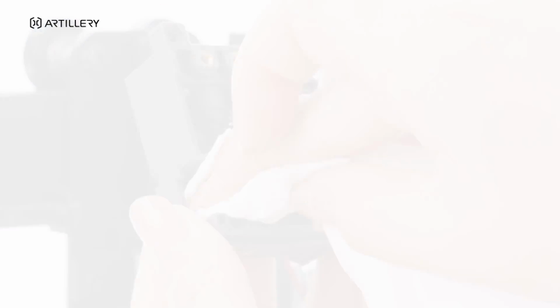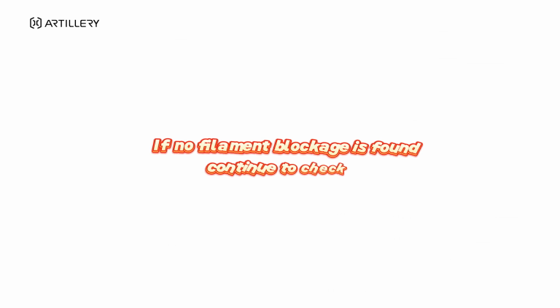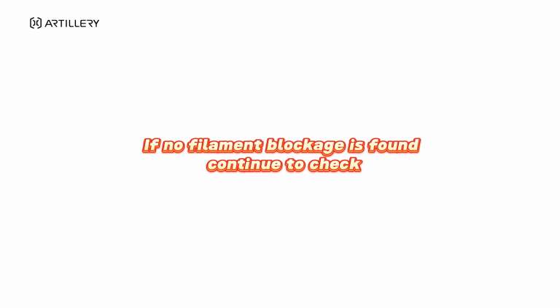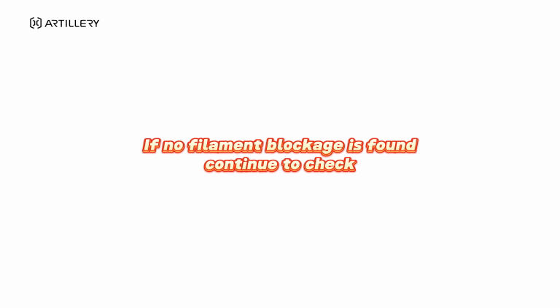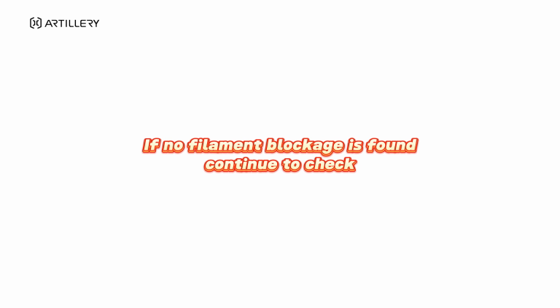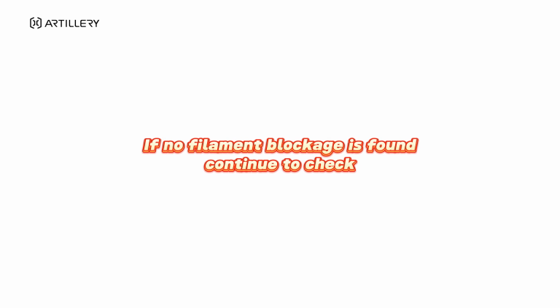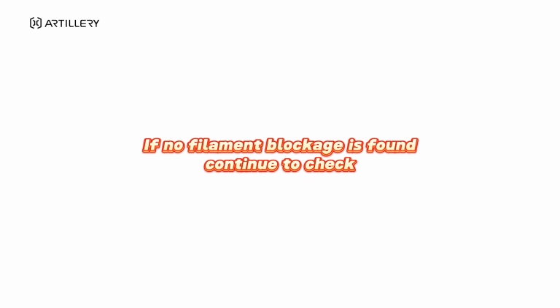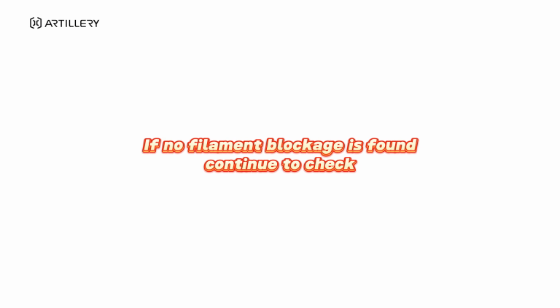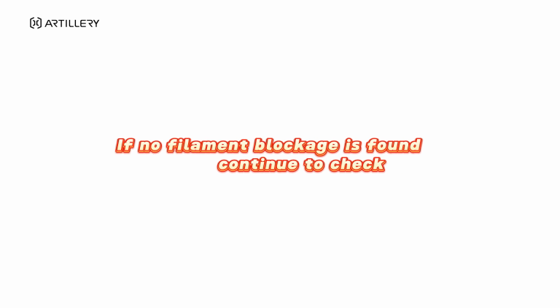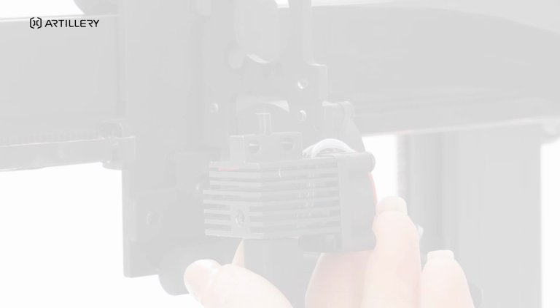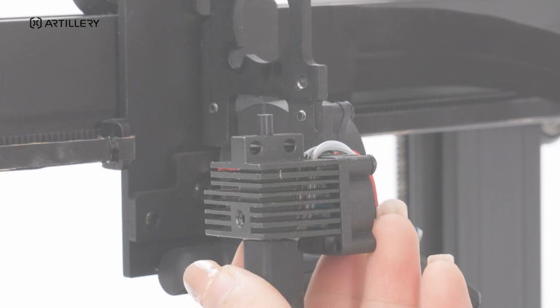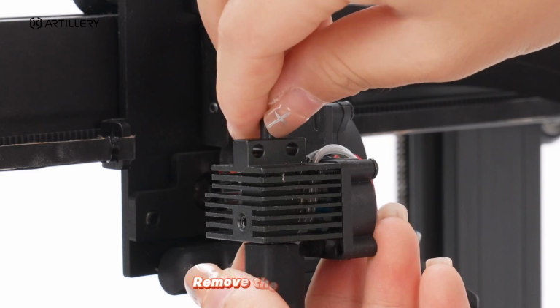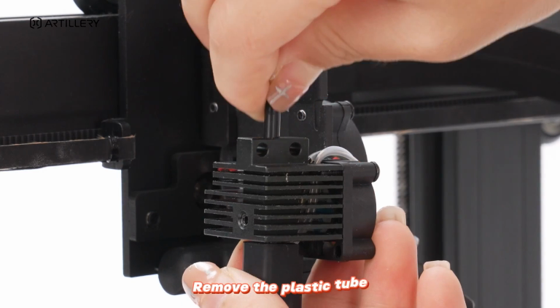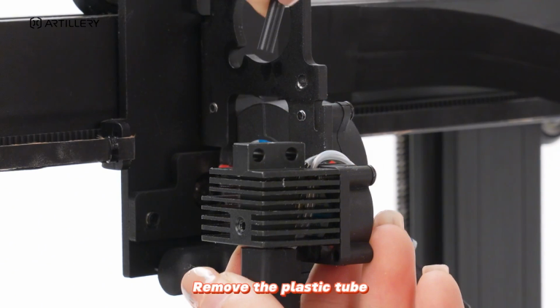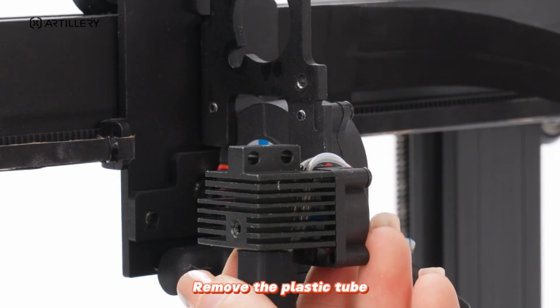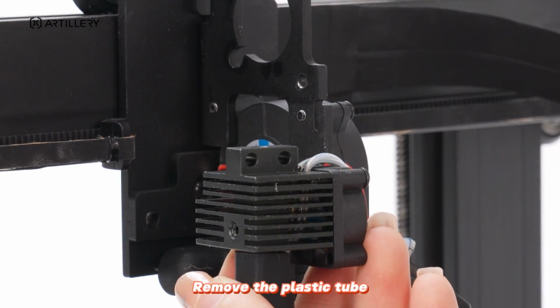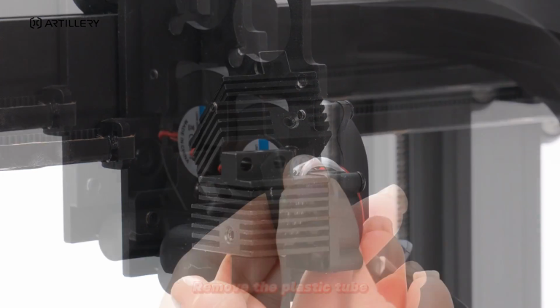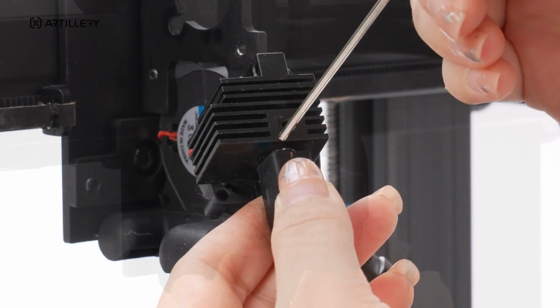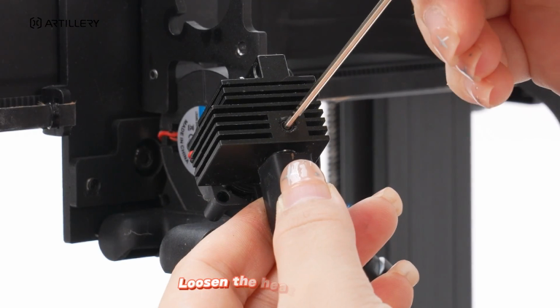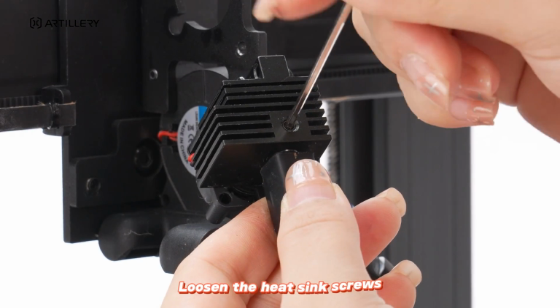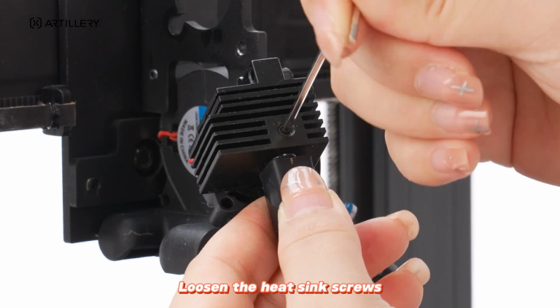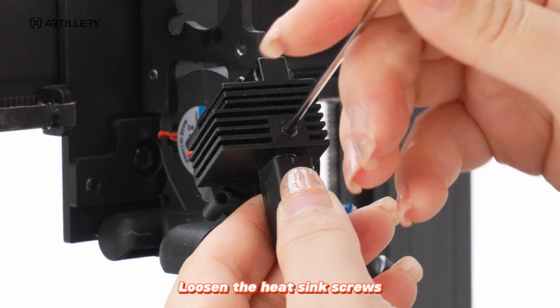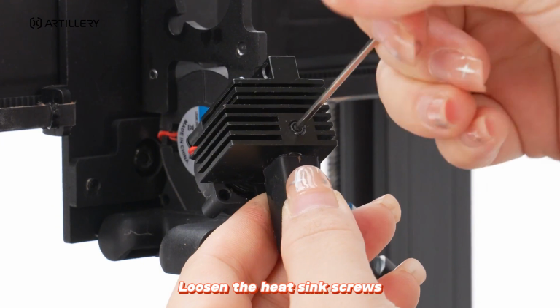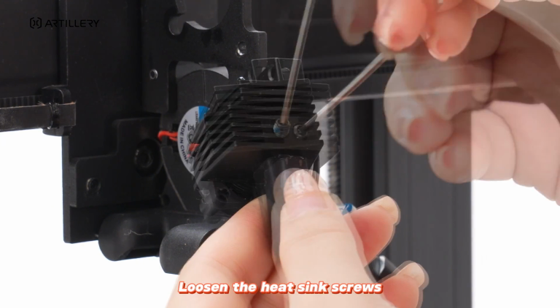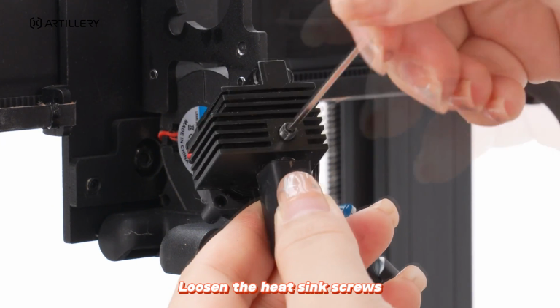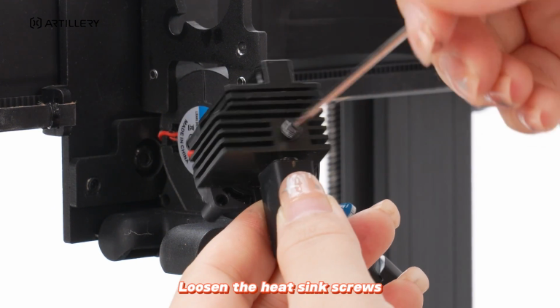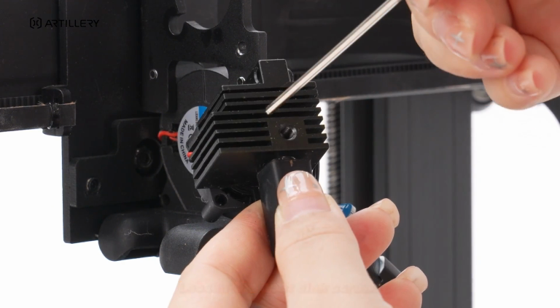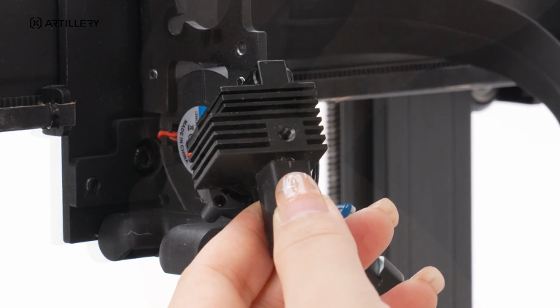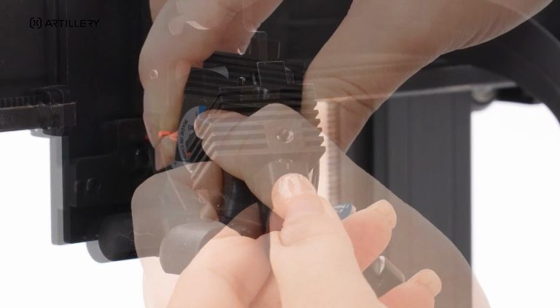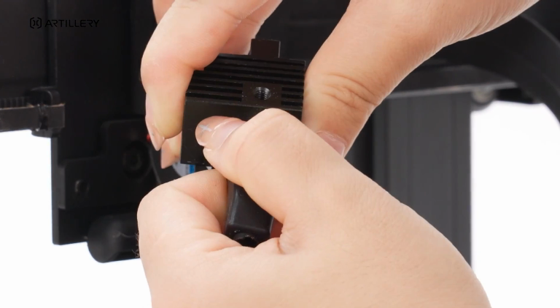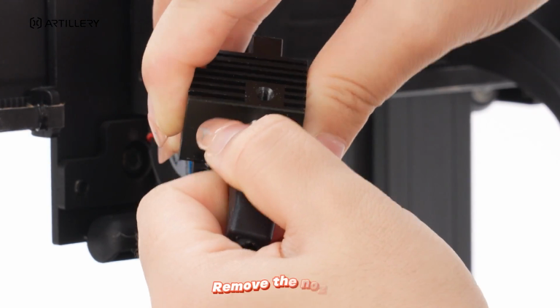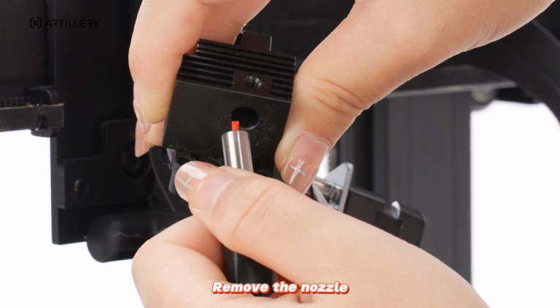If no filament blockage is found, continue to check. Remove the plastic tube. Loosen the heat sink screws. Remove the nozzle.